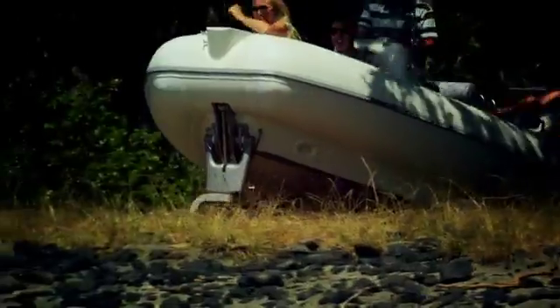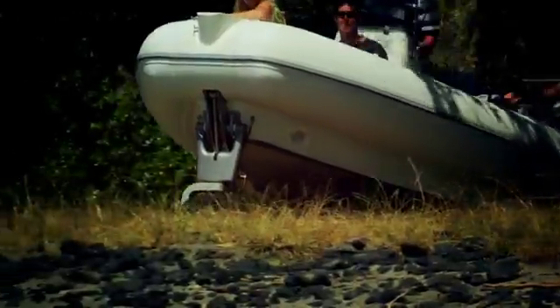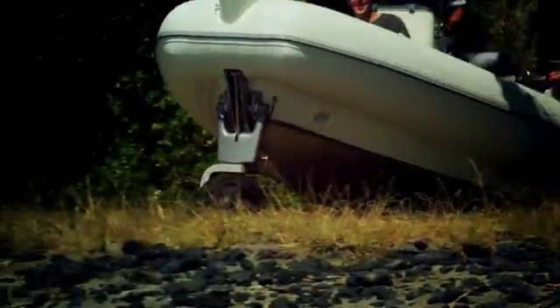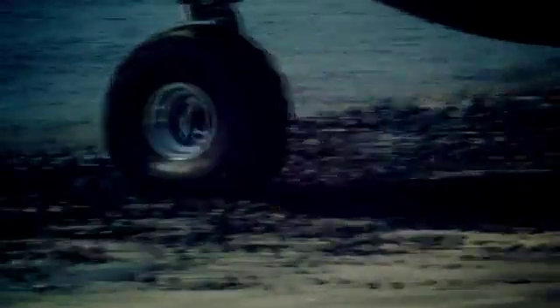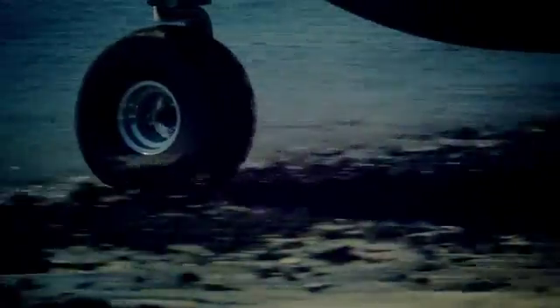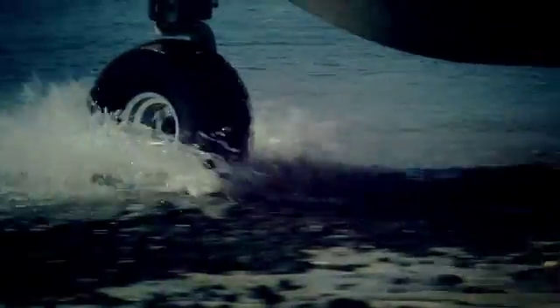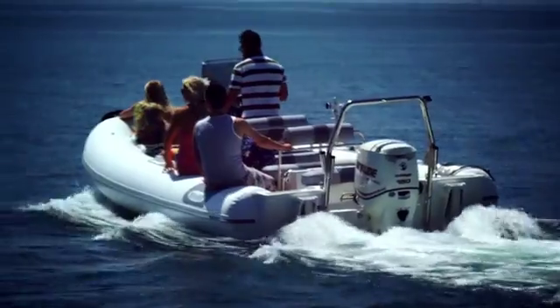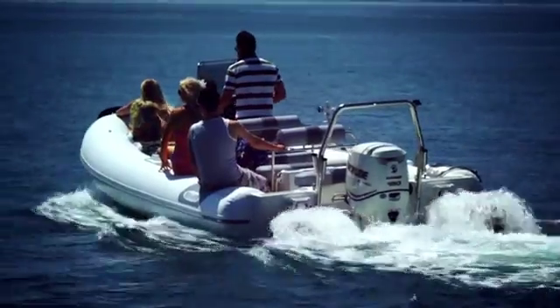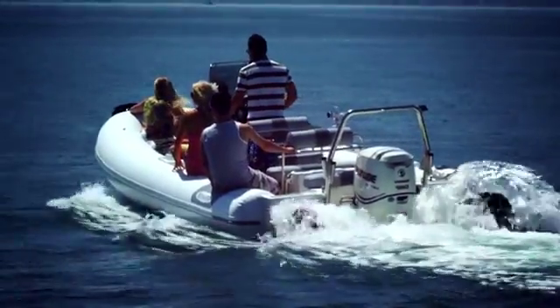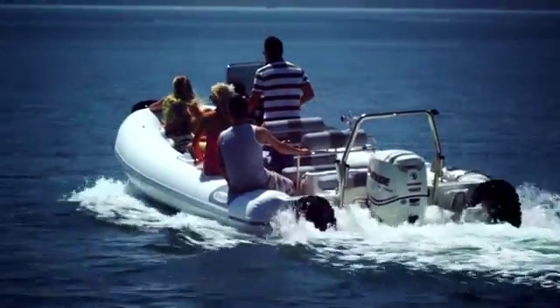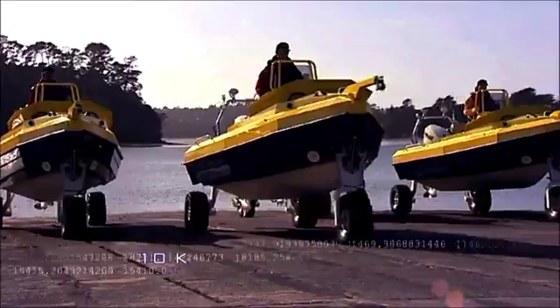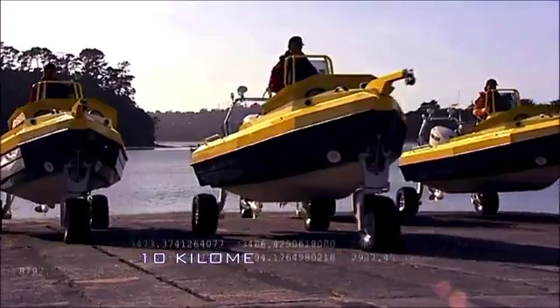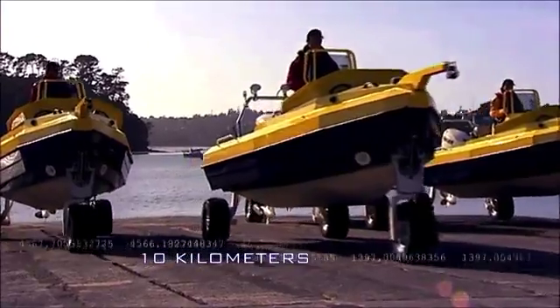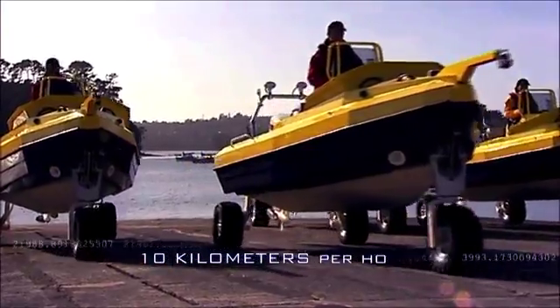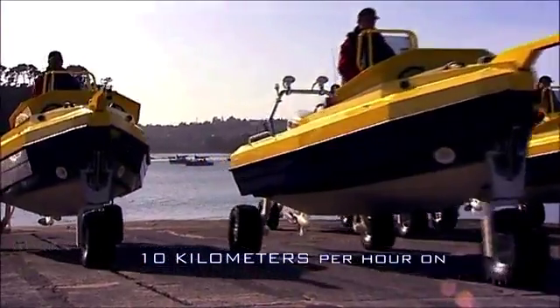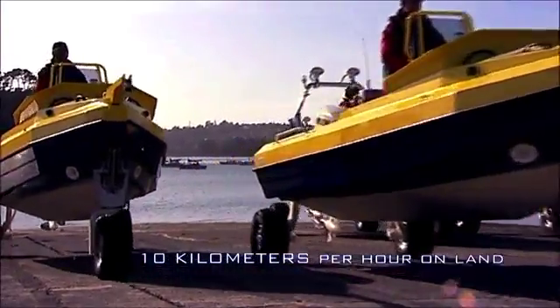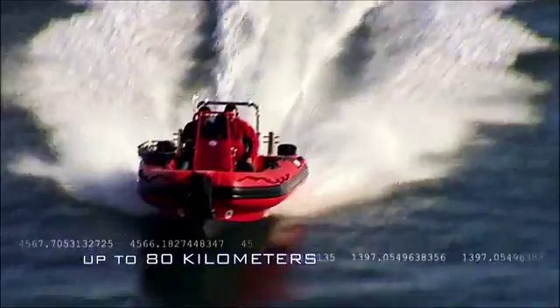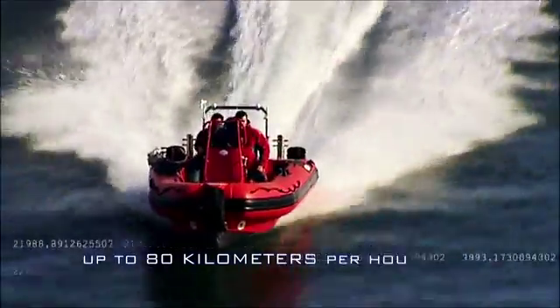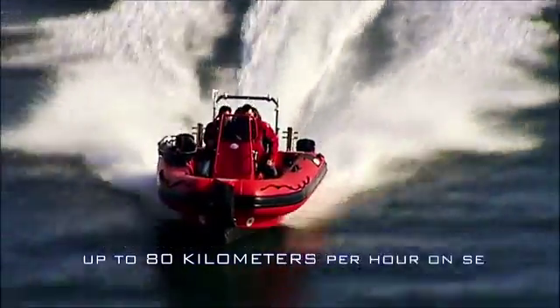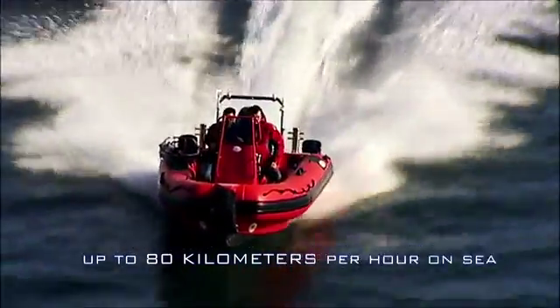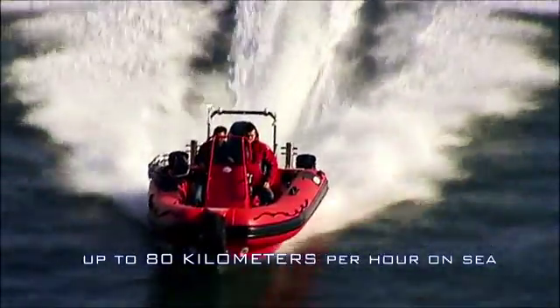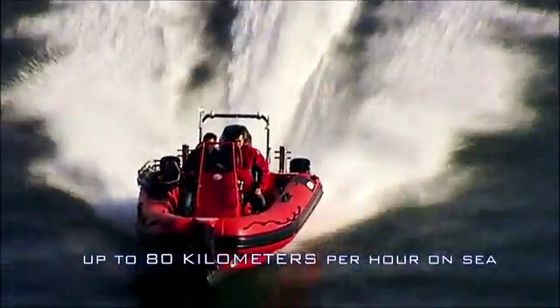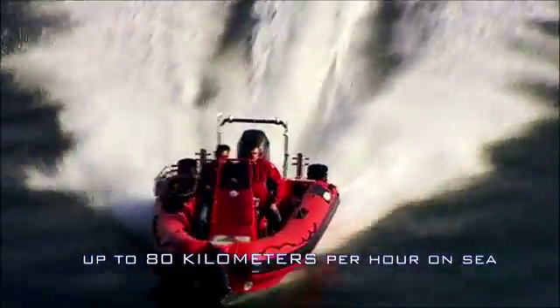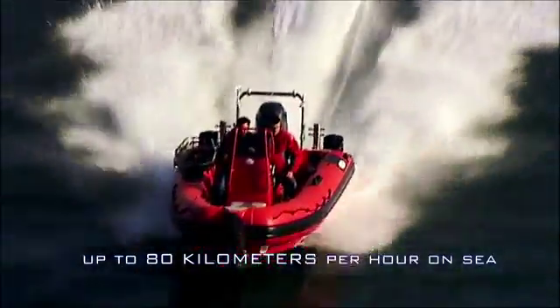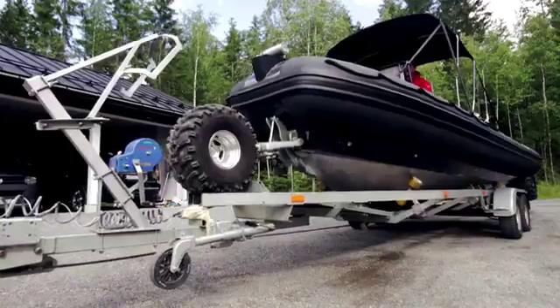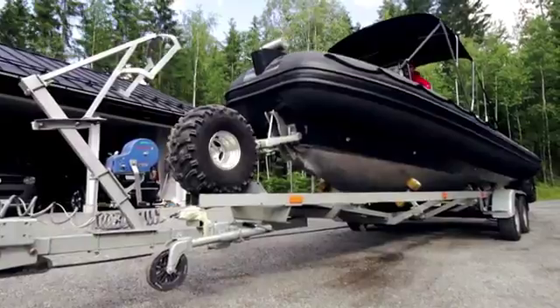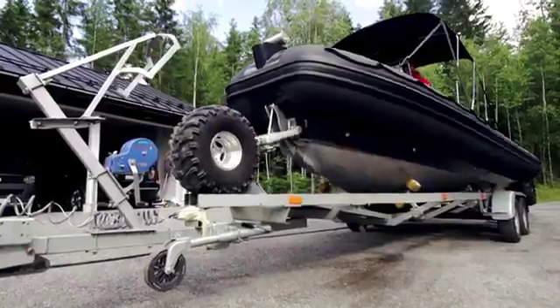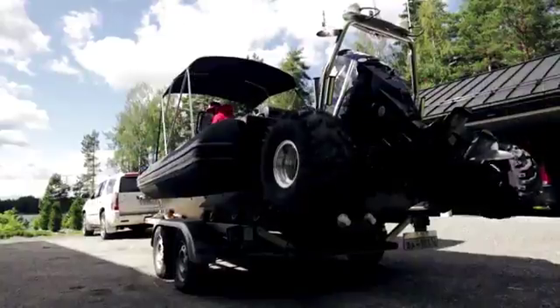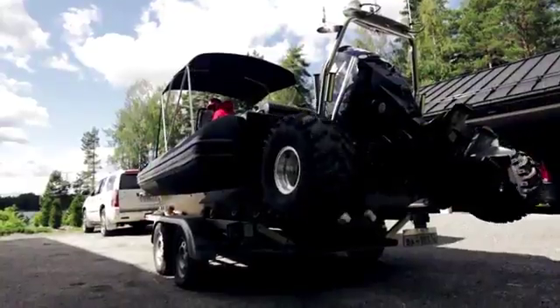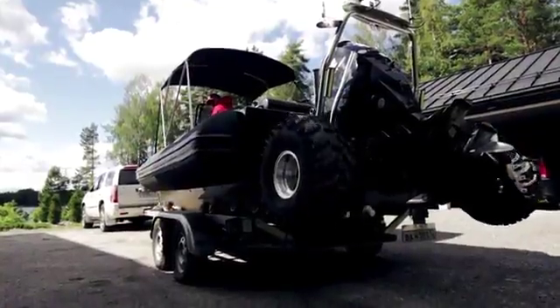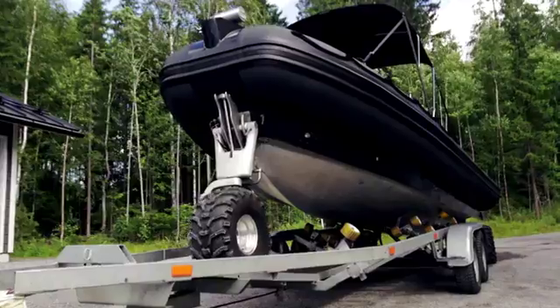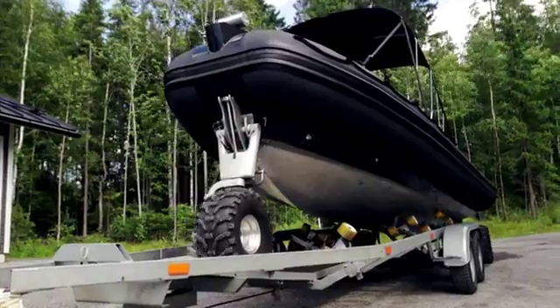It always attracts a lot of interest and attention wherever it goes. At 10 kilometres an hour on land and up to 80 on water, Sea Legs is a head-turning, award-winning design.